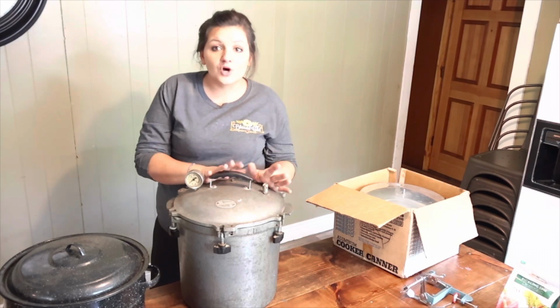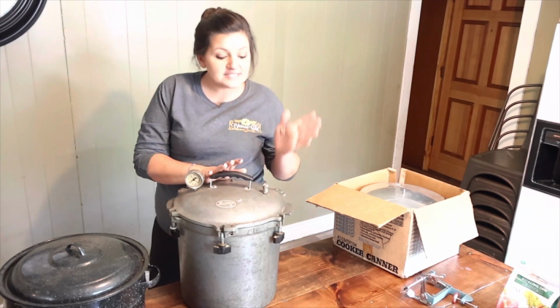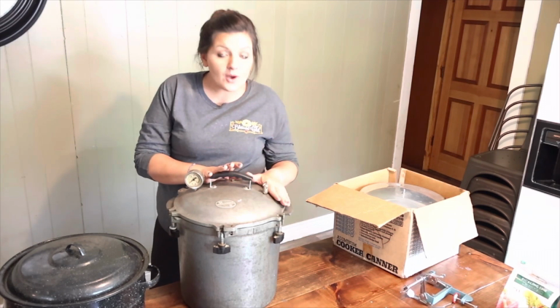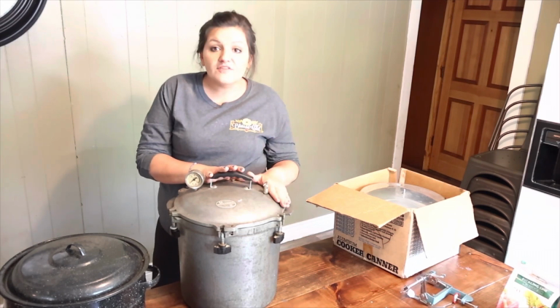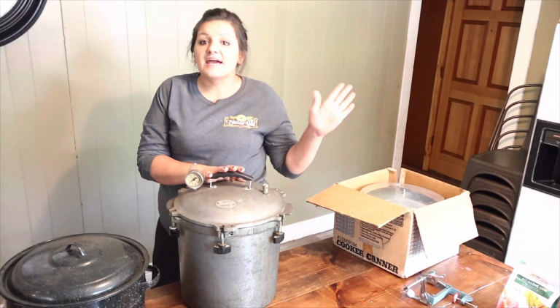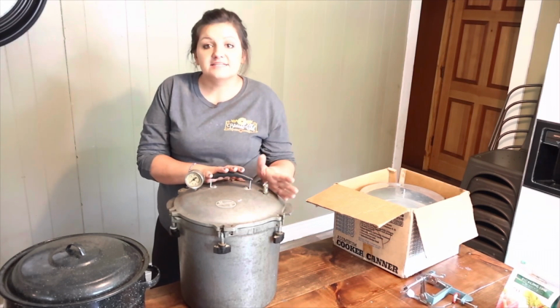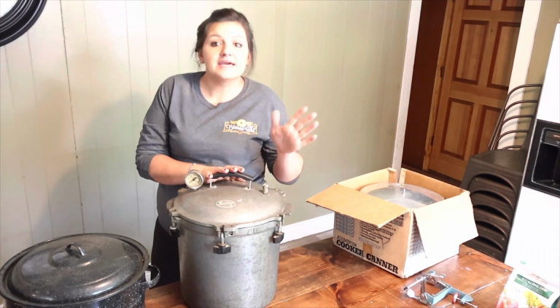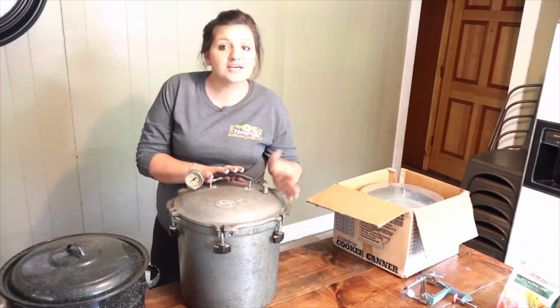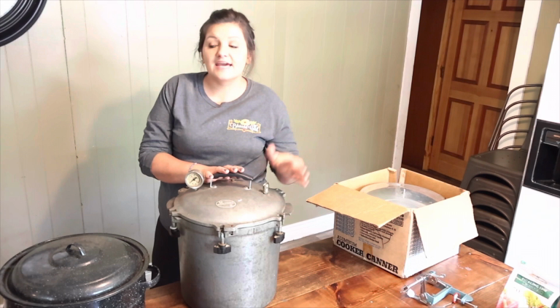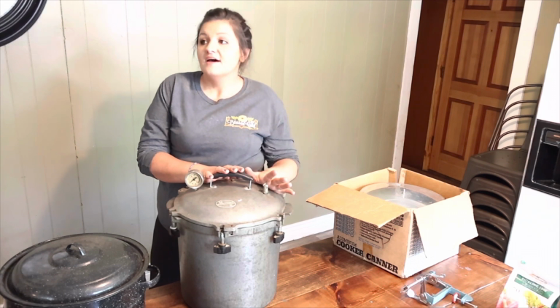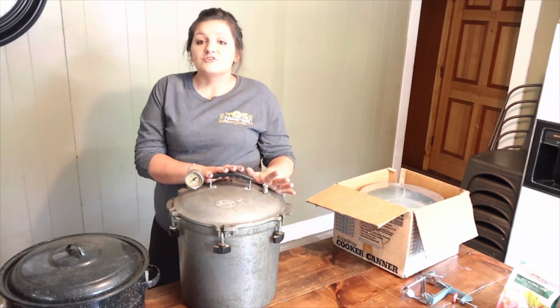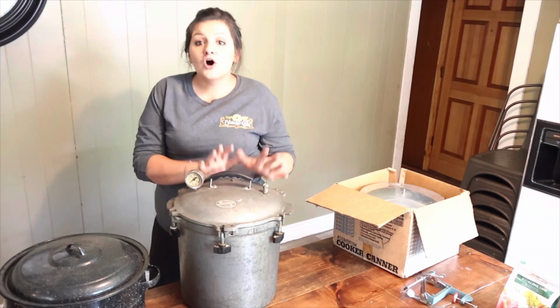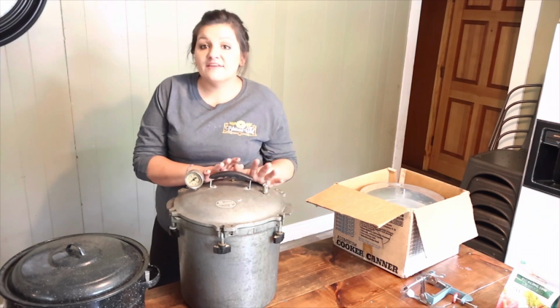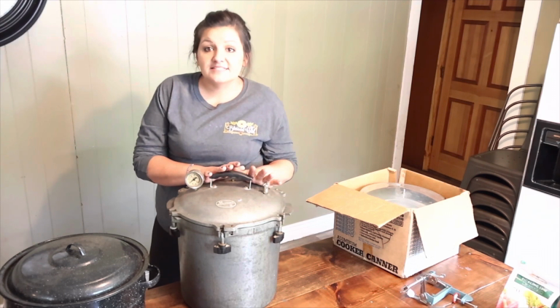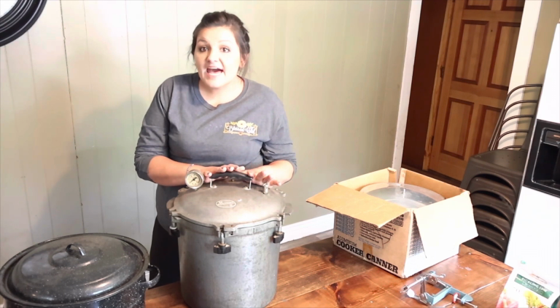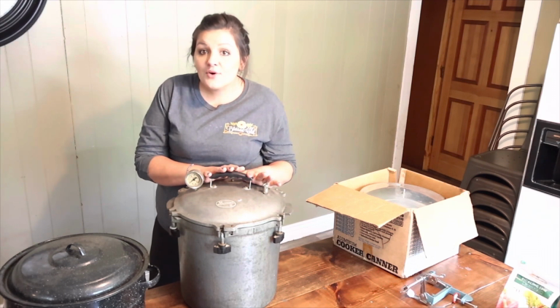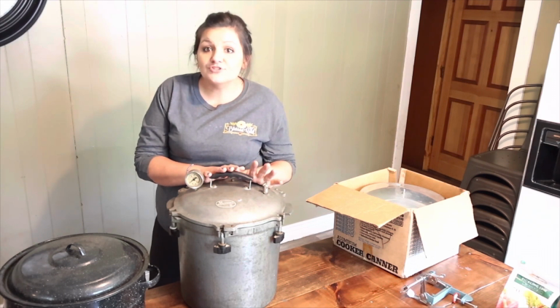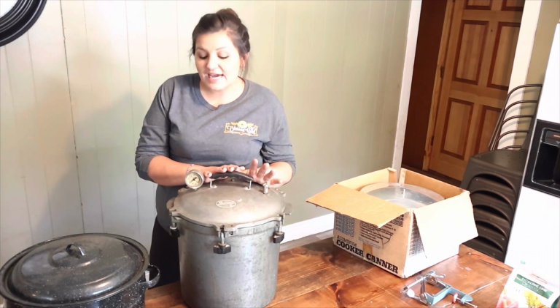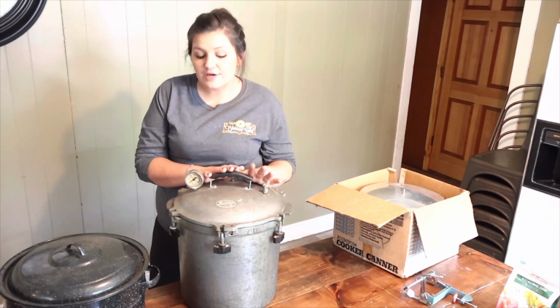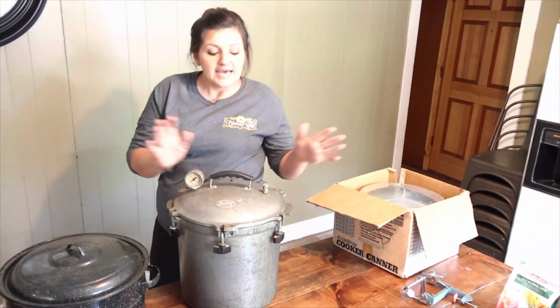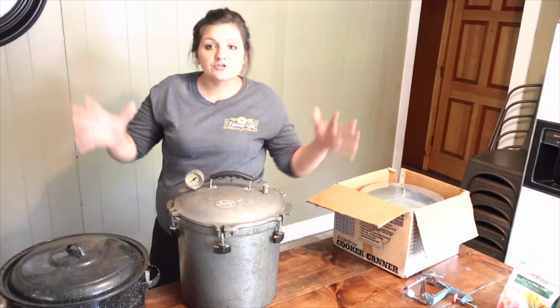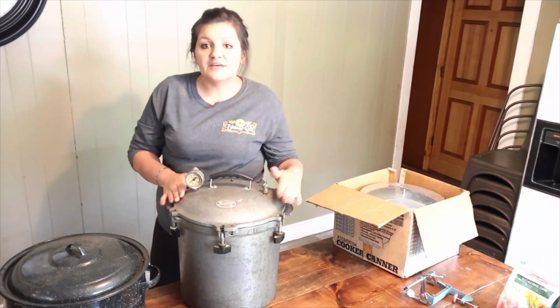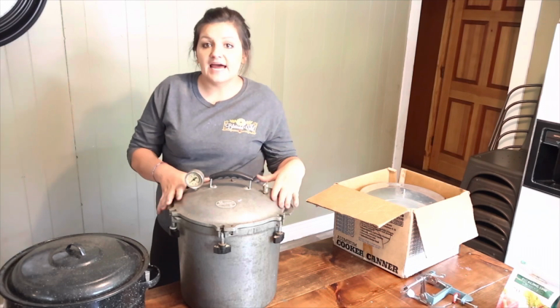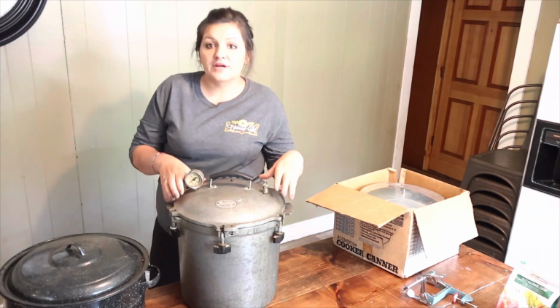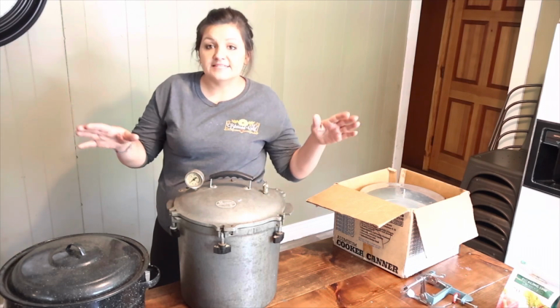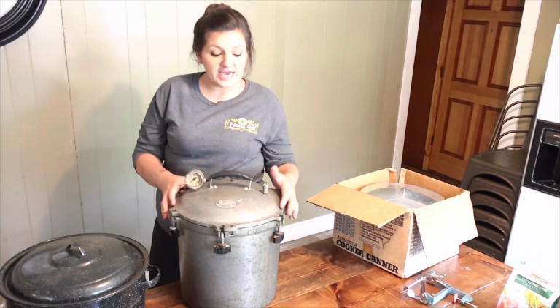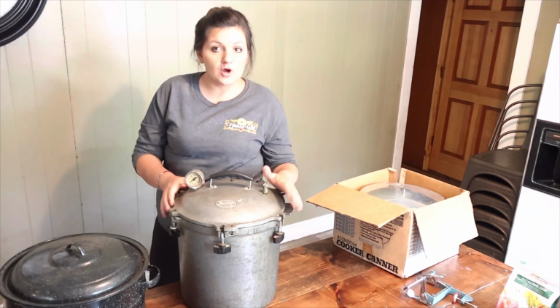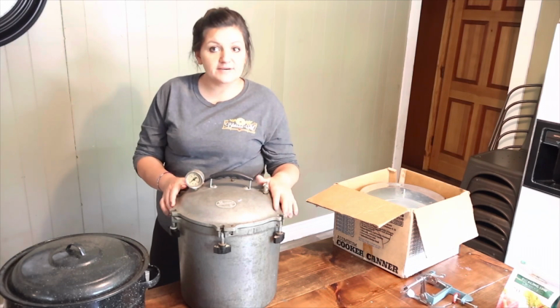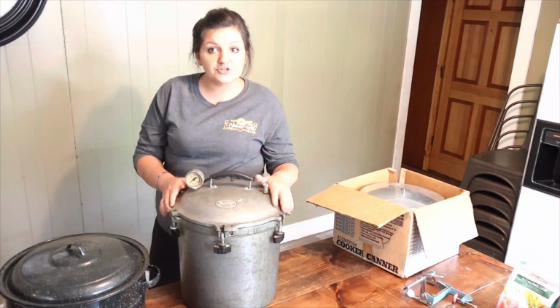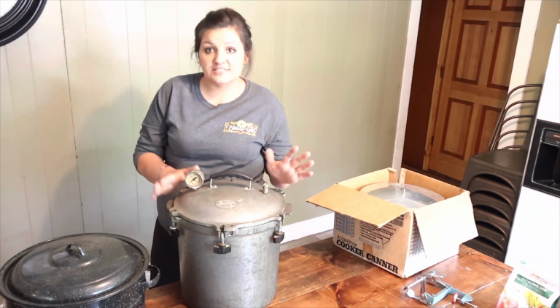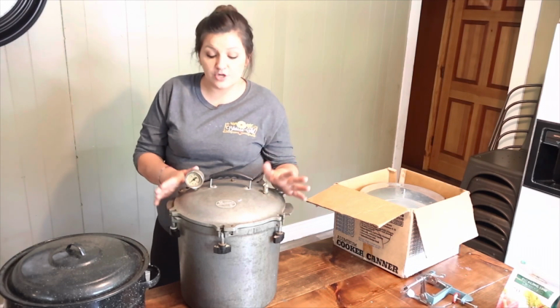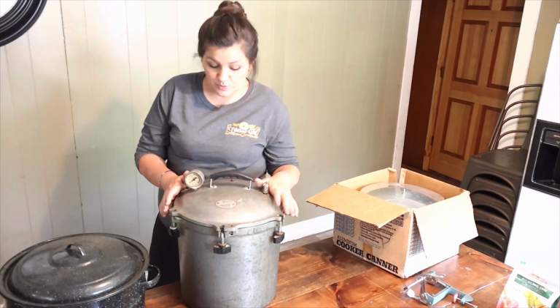I cannot wait to make bone broth in it and can deer meat and chicken. I'm going to try canned potatoes. There are so many things I want to can with this, and I'm going to take you along with it because pressure canning is fairly new to me as well.